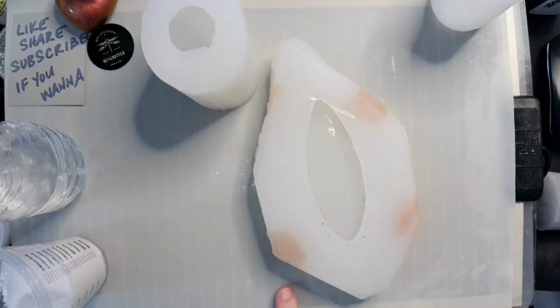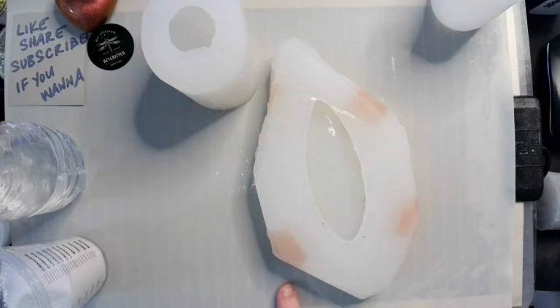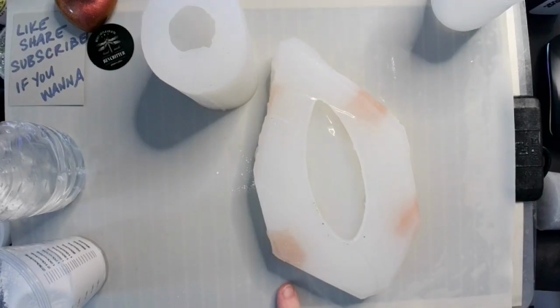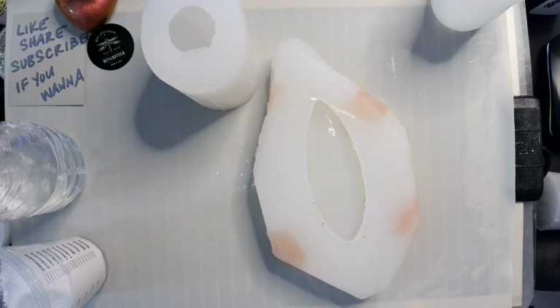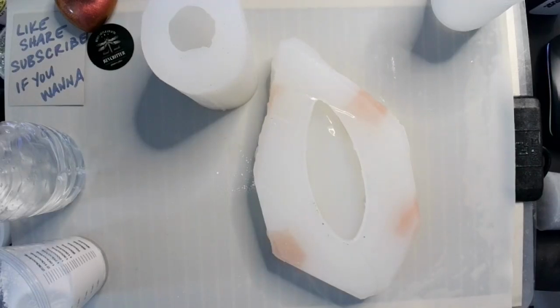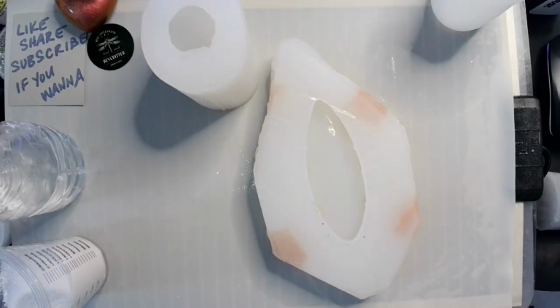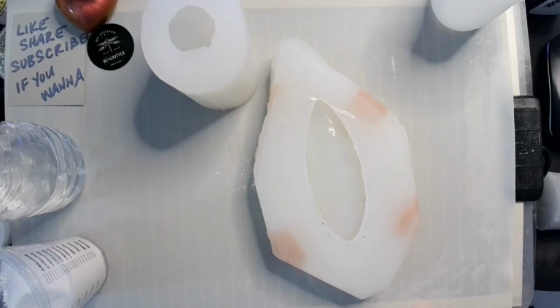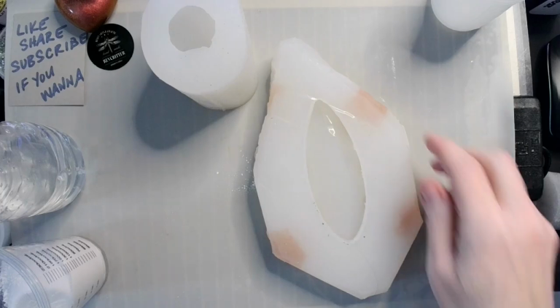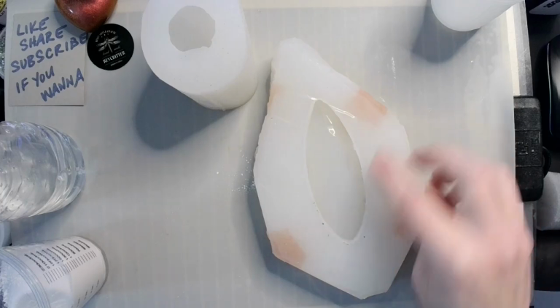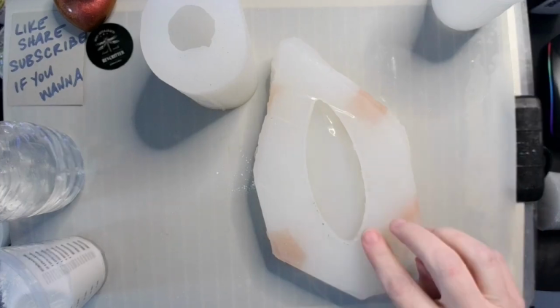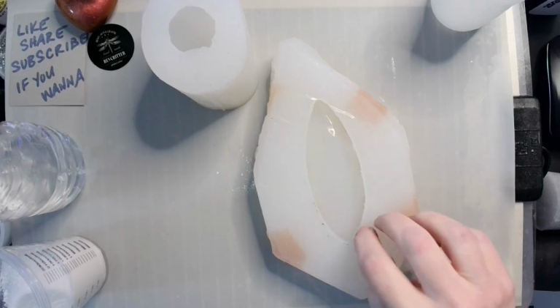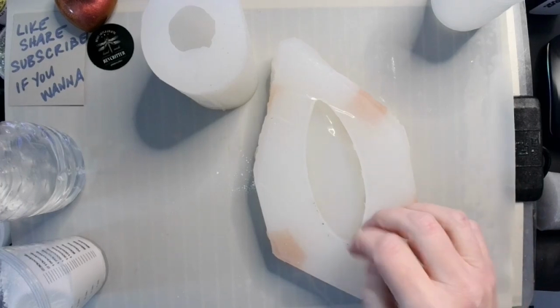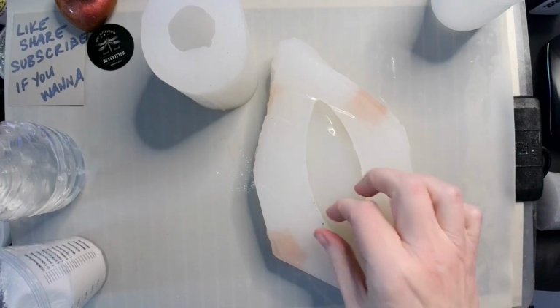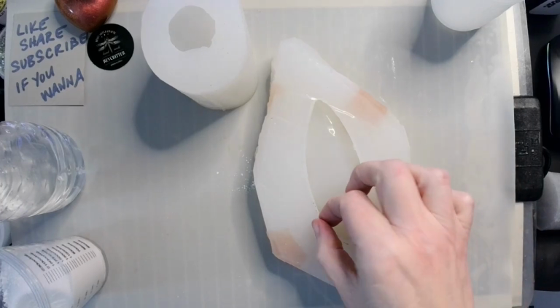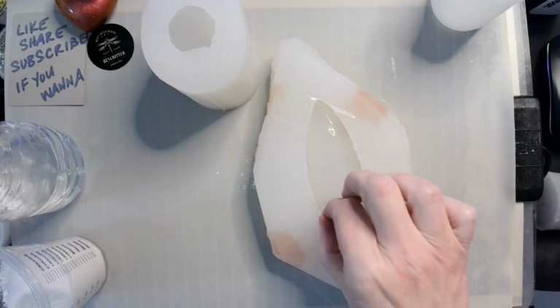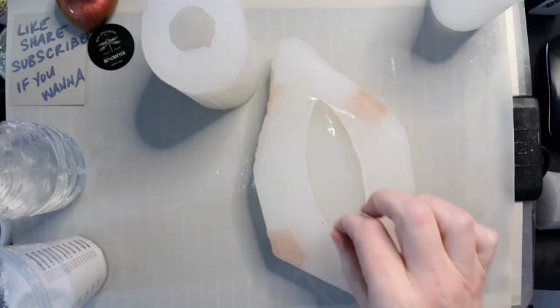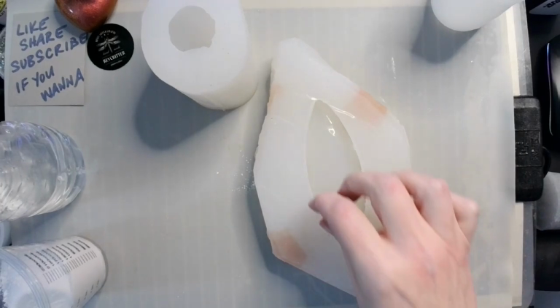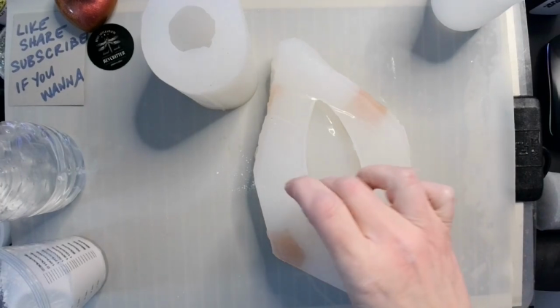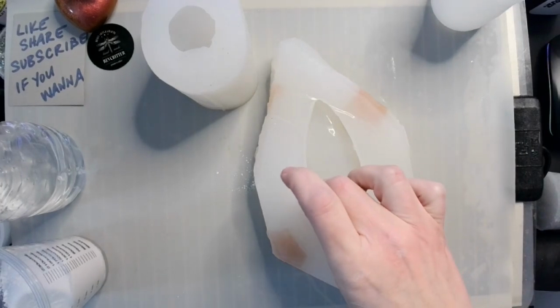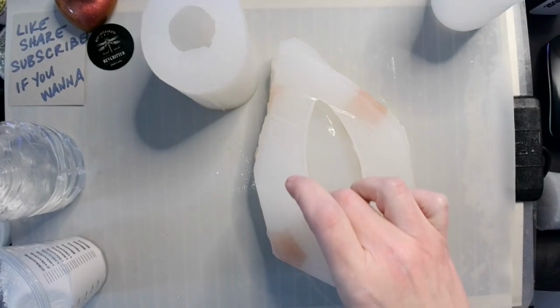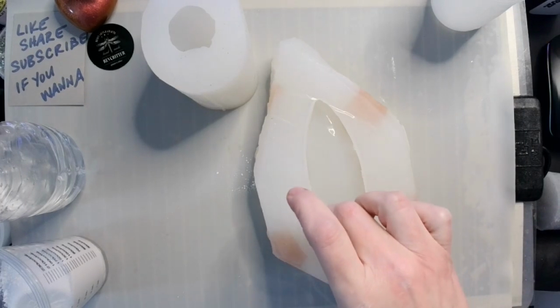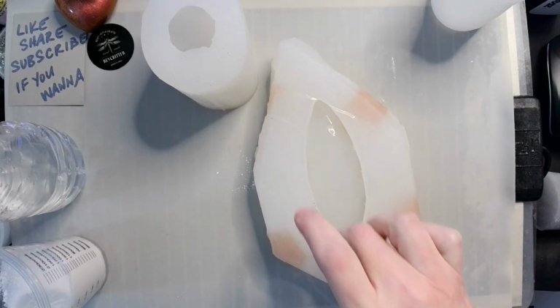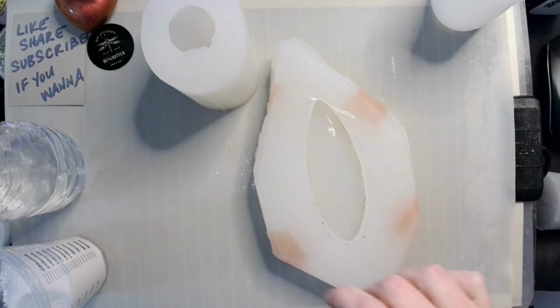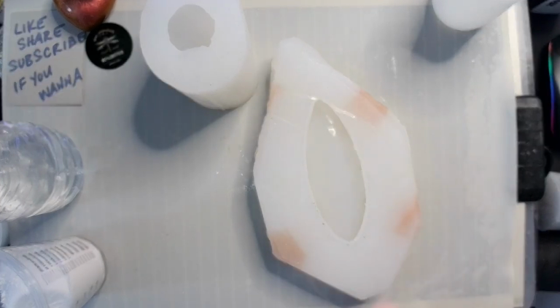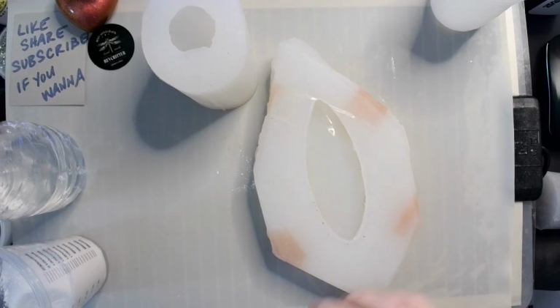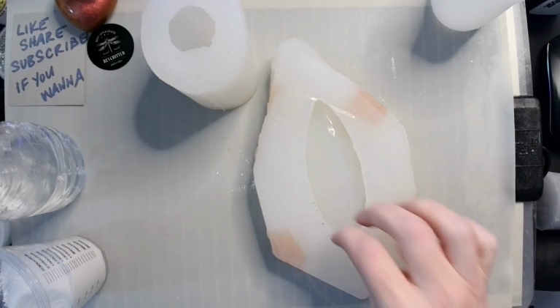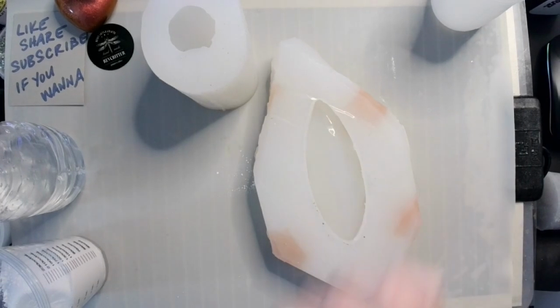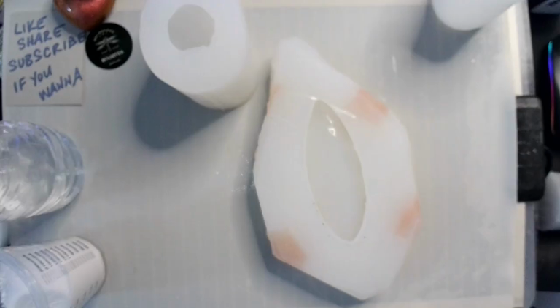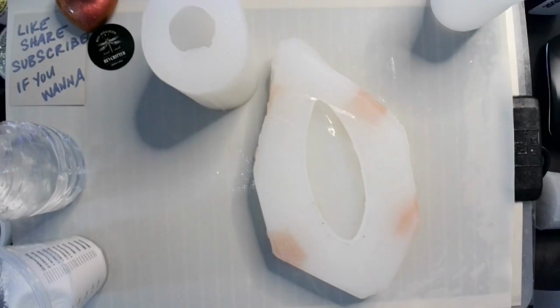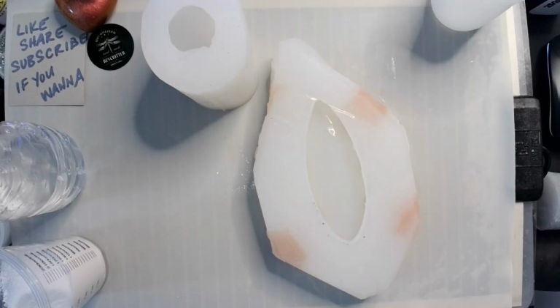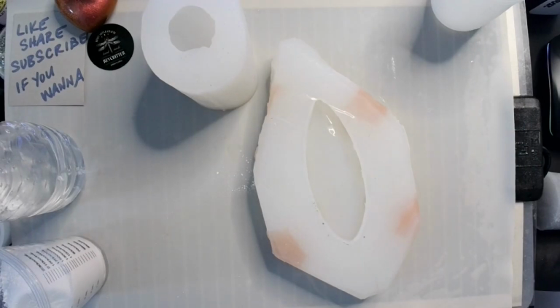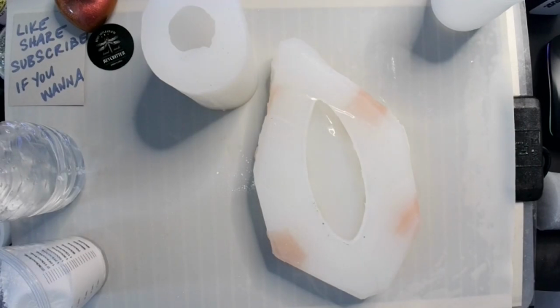Hey guys, welcome back. So today we have a two-fold project — well, one project, two parts.